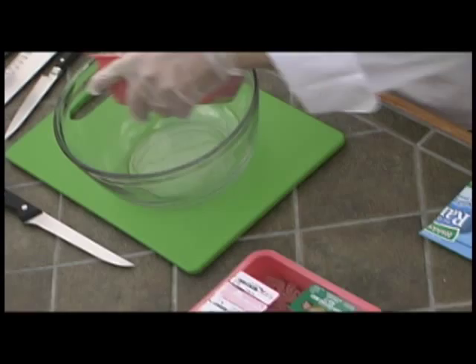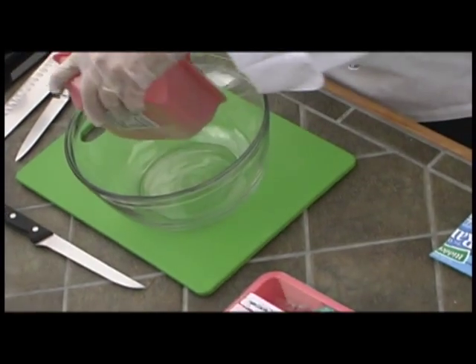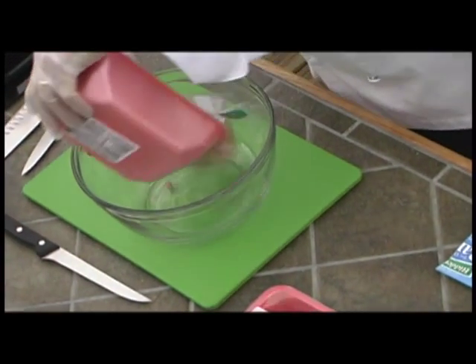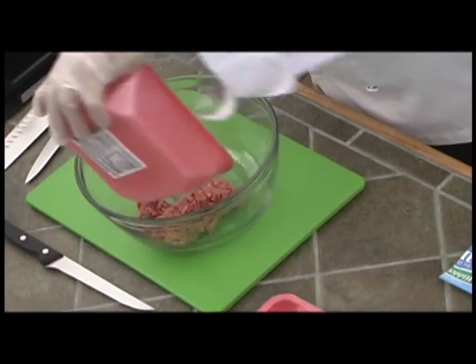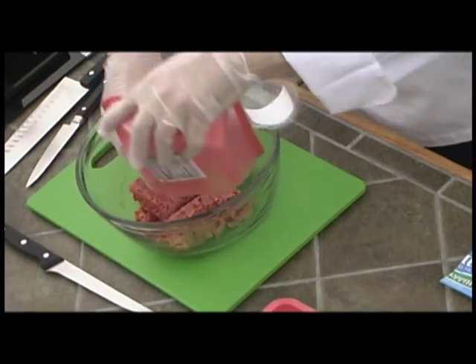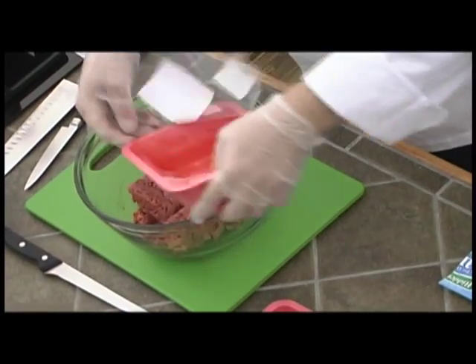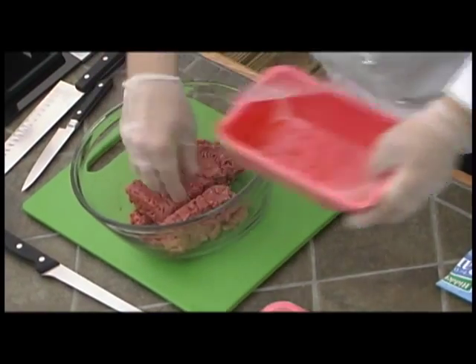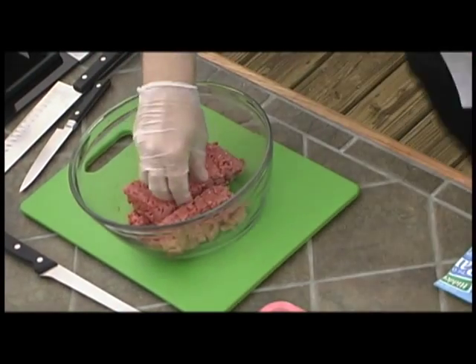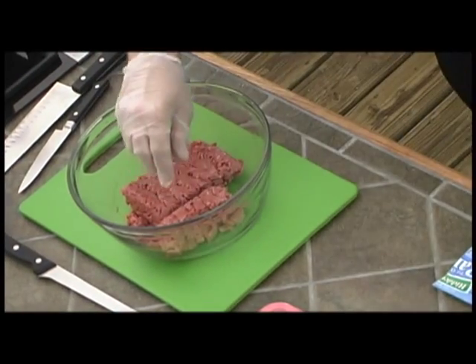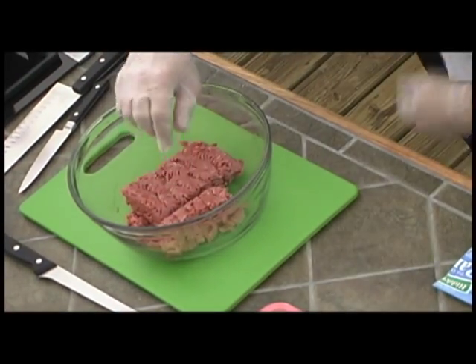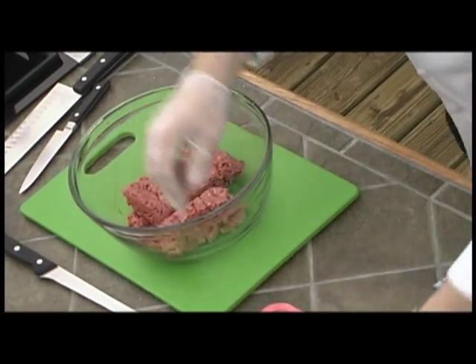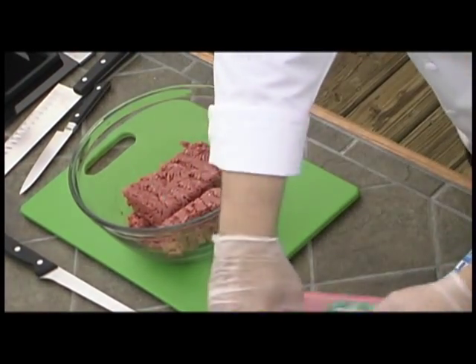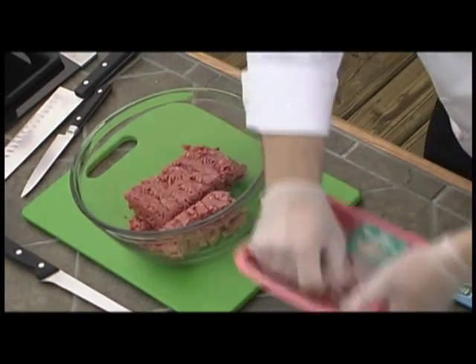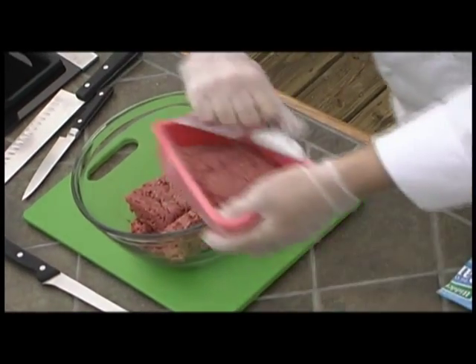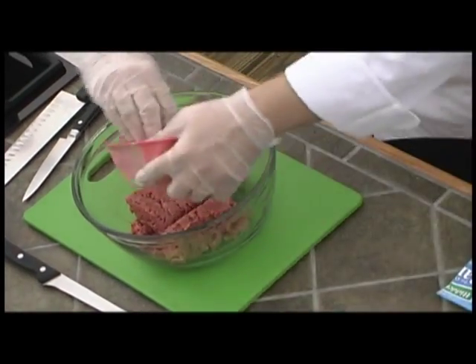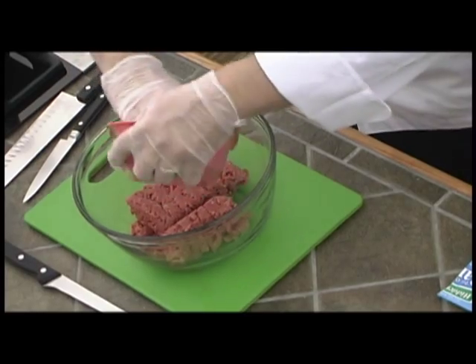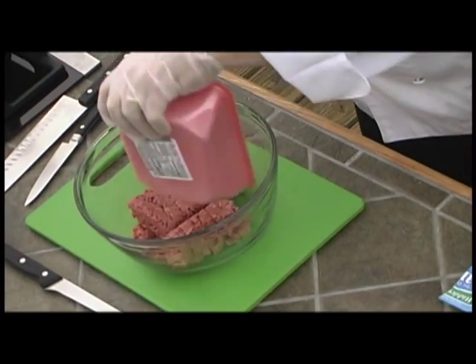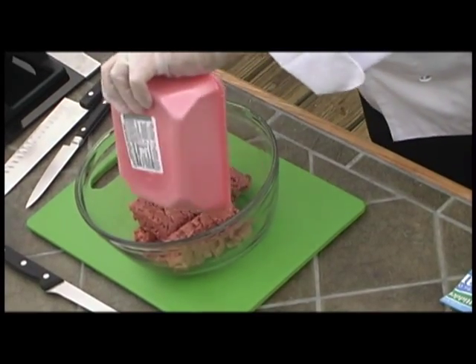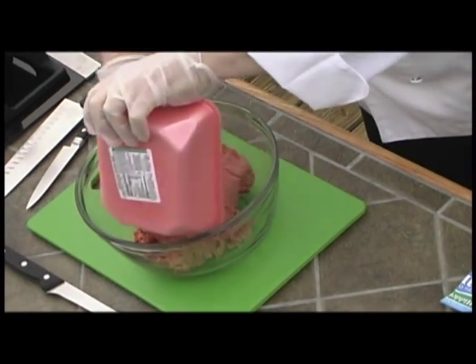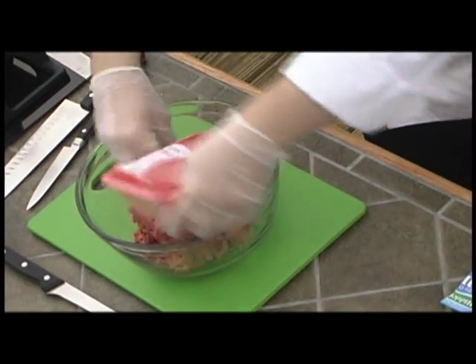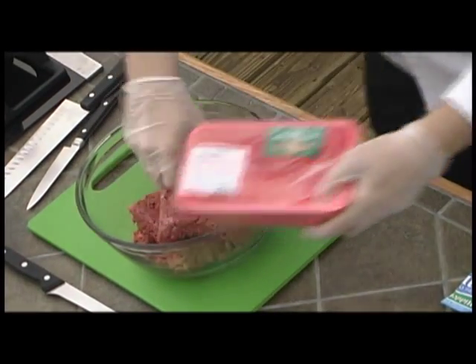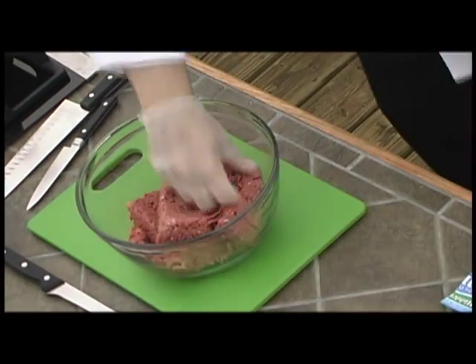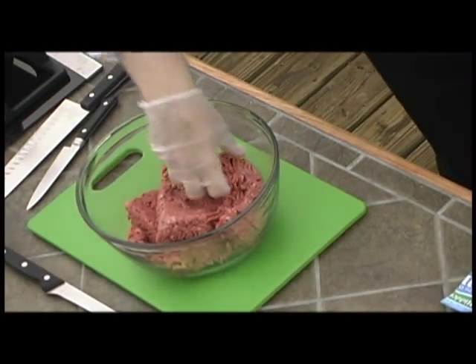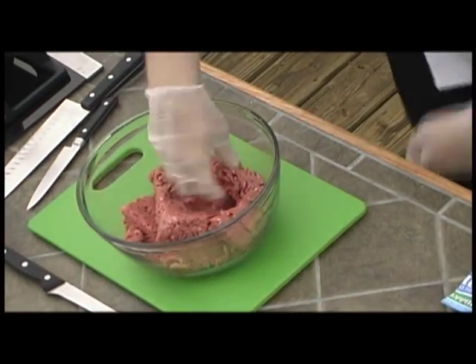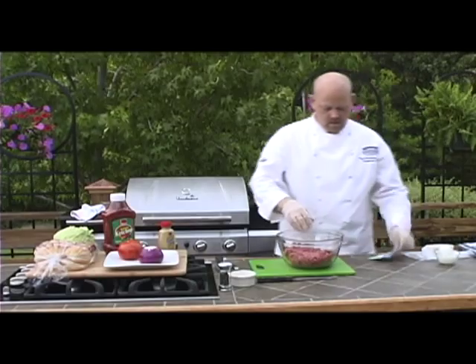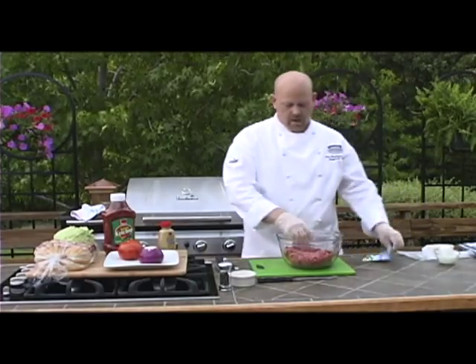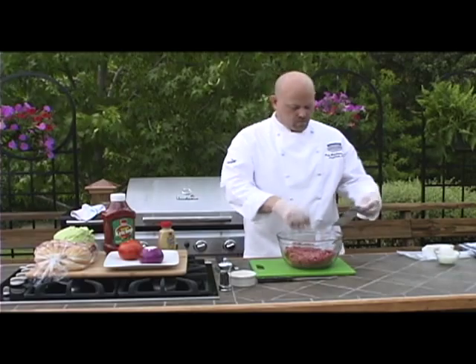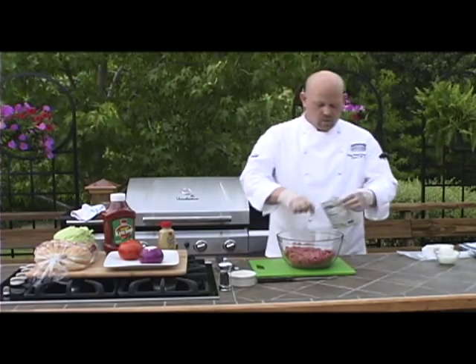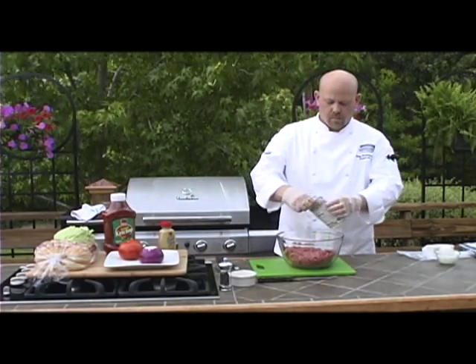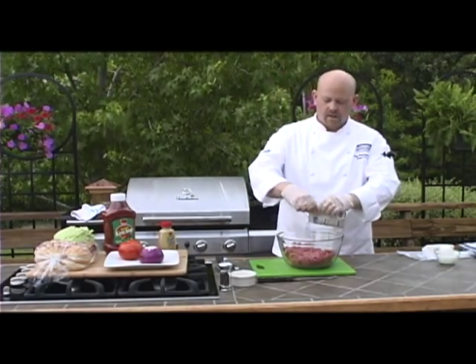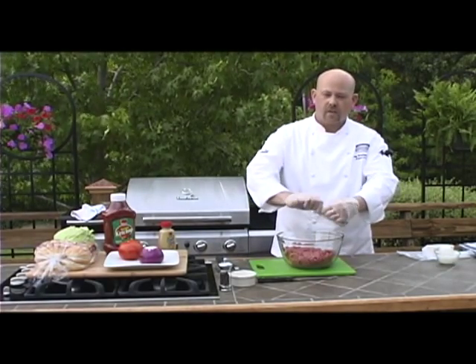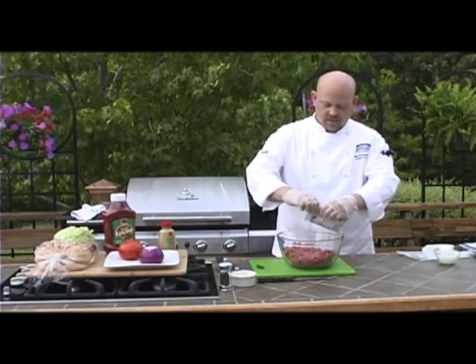We're going to start off with two pounds of lean ground beef and put that in a mixing bowl. Once that's in, we're going to add a one ounce packet of ranch seasoning.